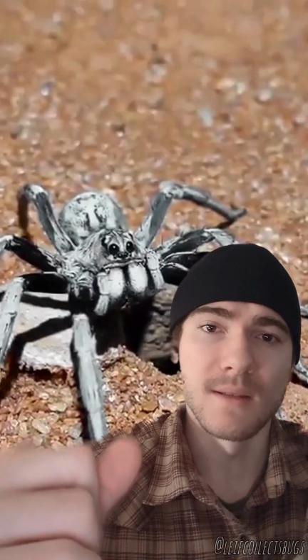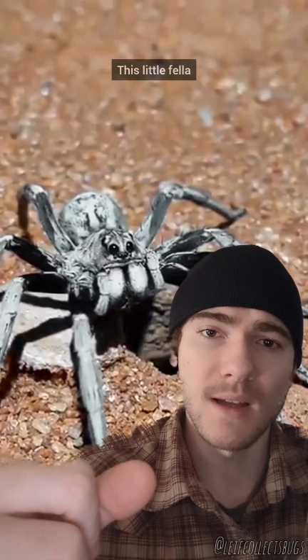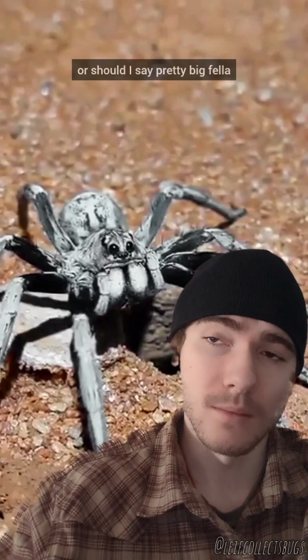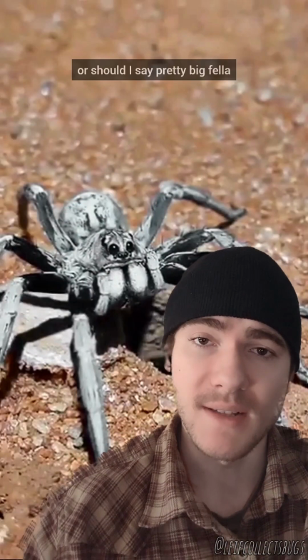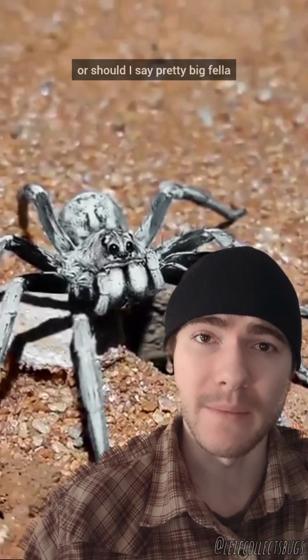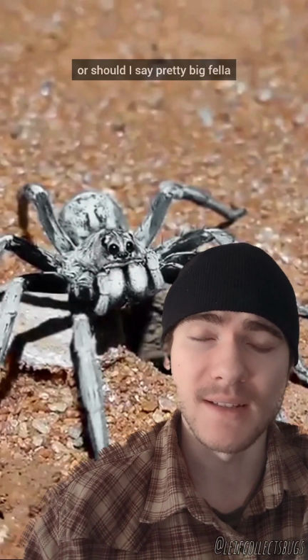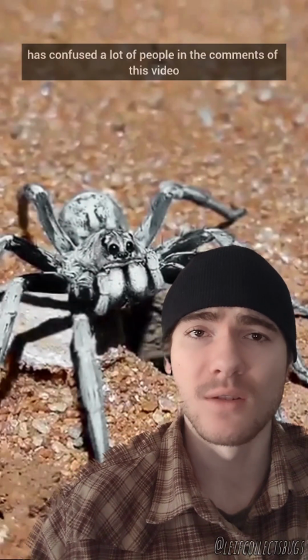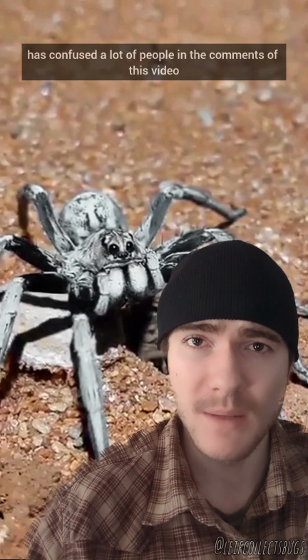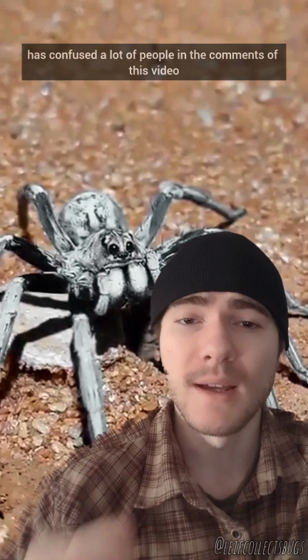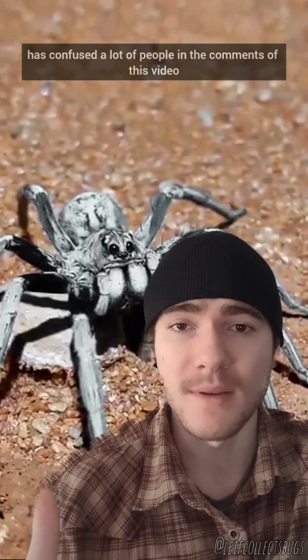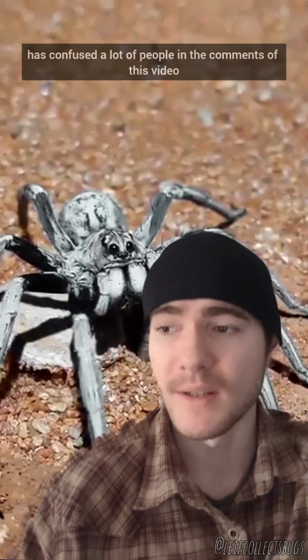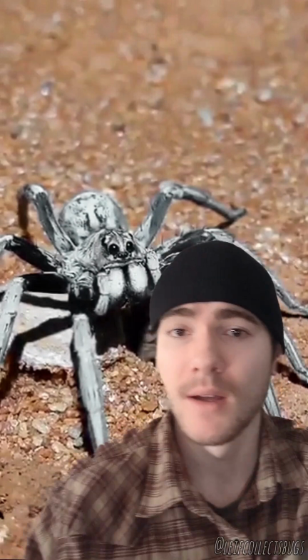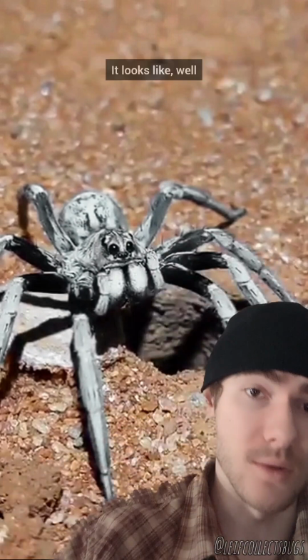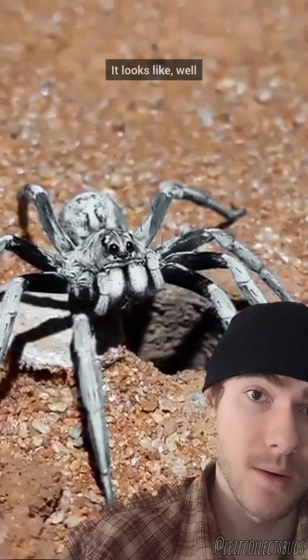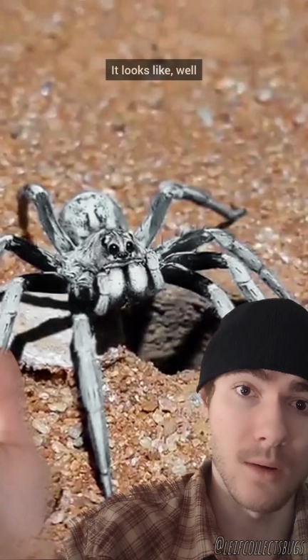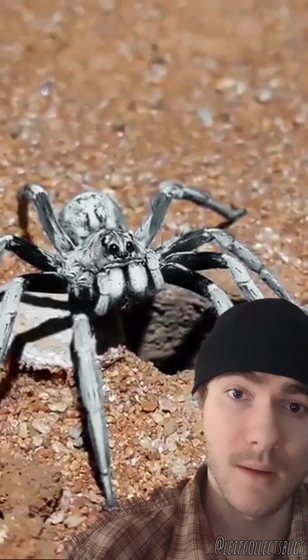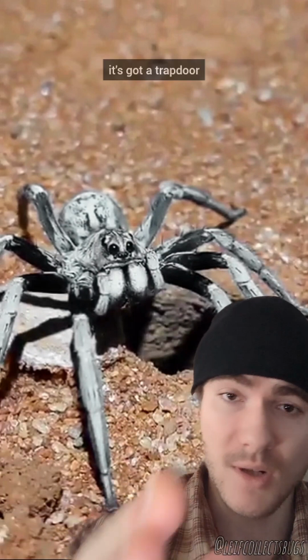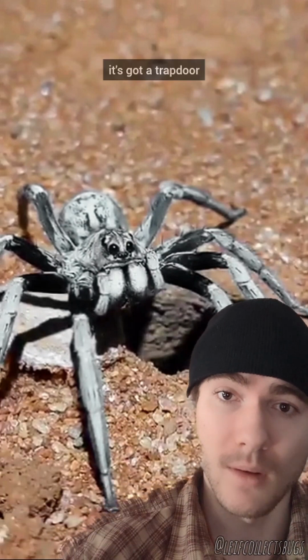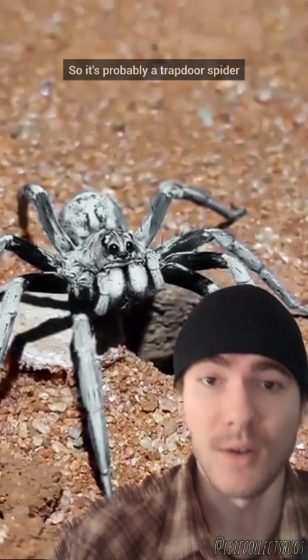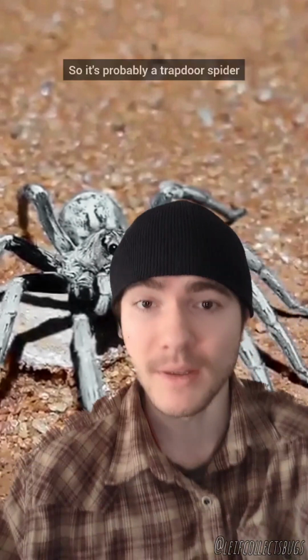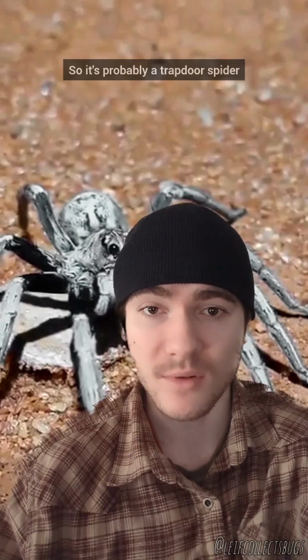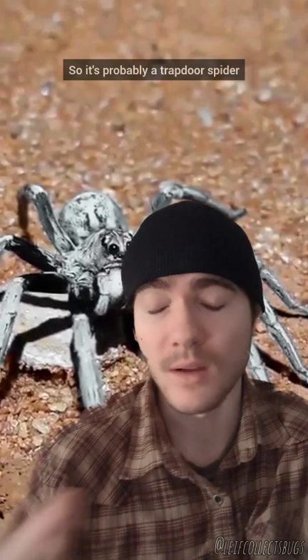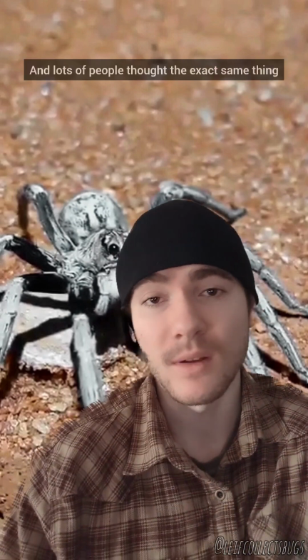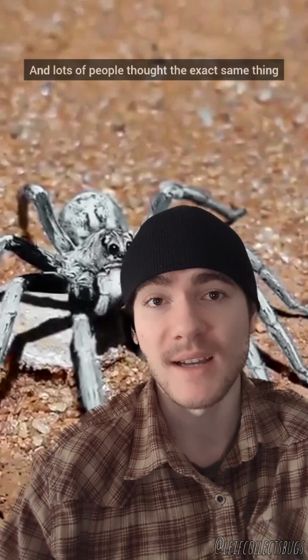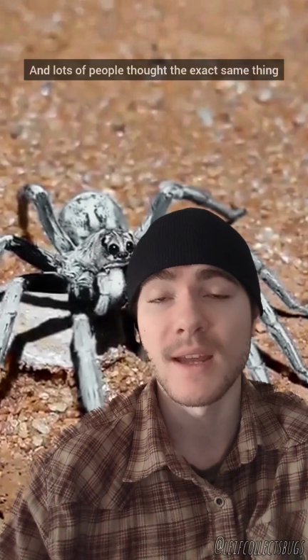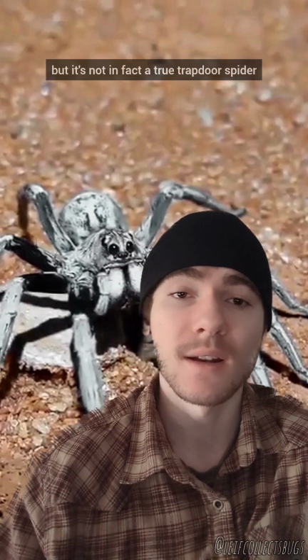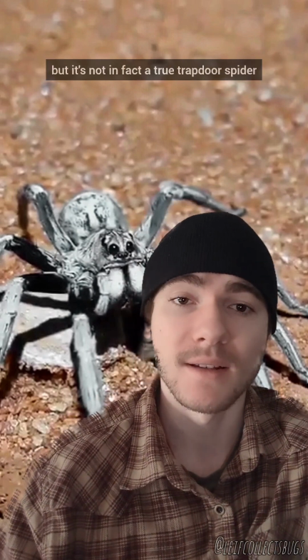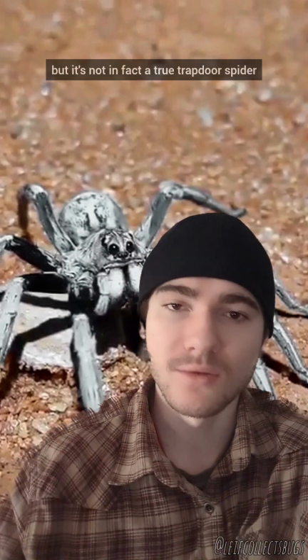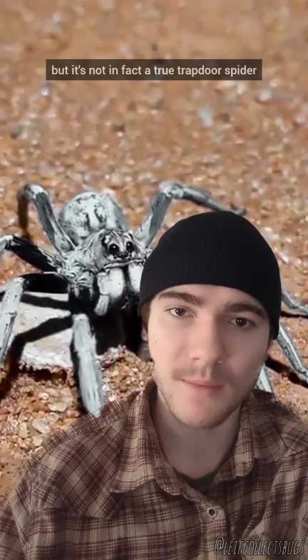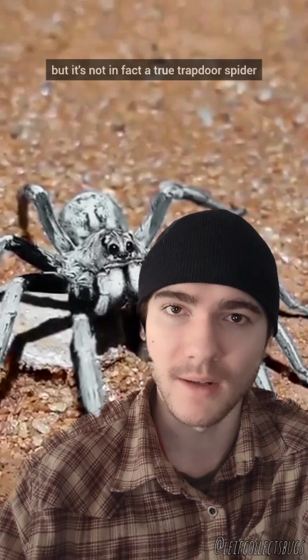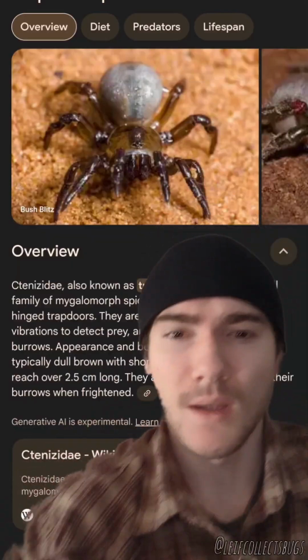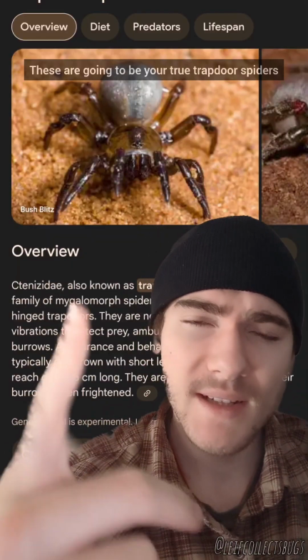This pretty big fella has confused a lot of people in the comments of this video. It looks like it's got a trapdoor, so it's probably a trapdoor spider — and lots of people thought the exact same thing — but it's not in fact a true trapdoor spider.